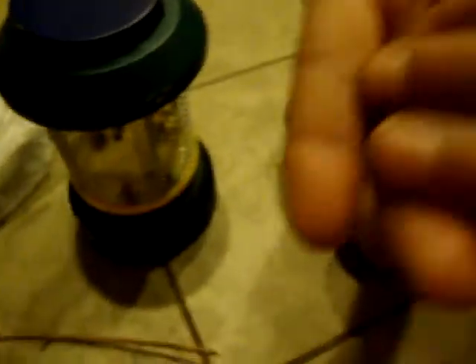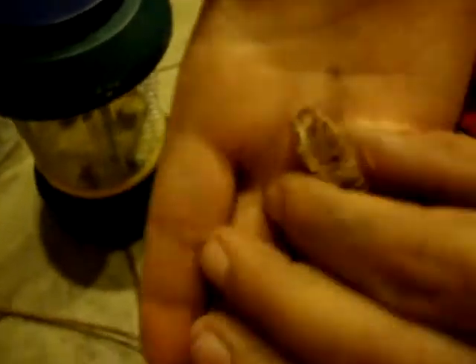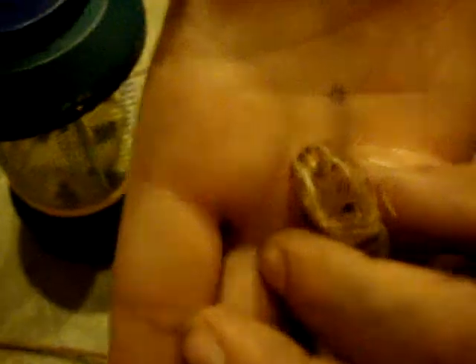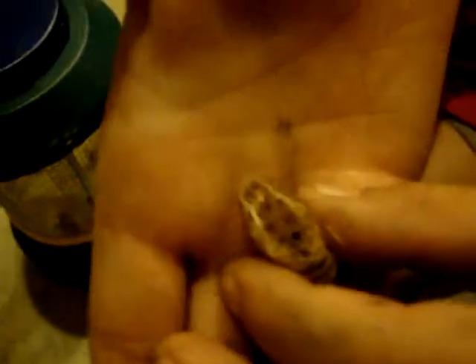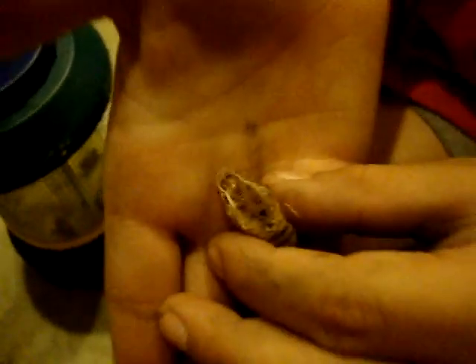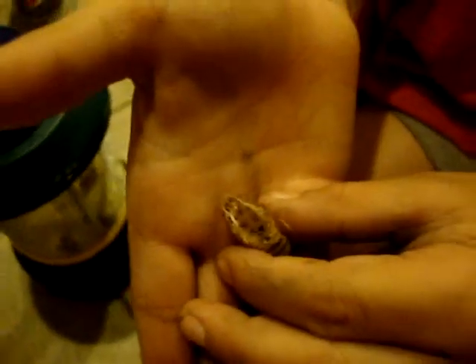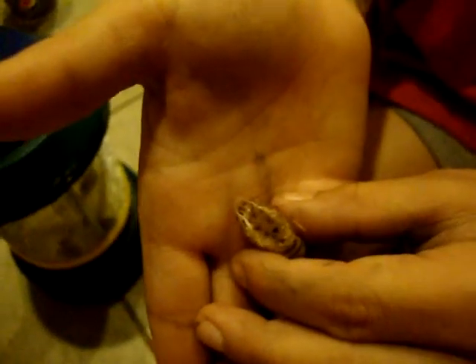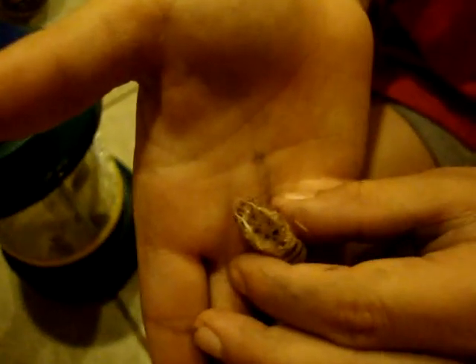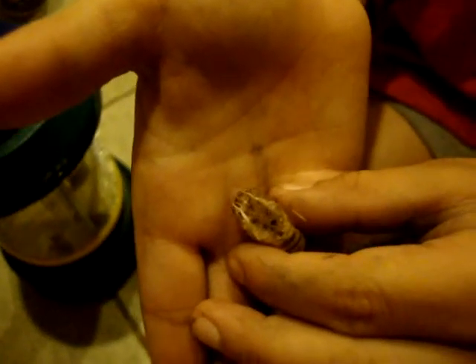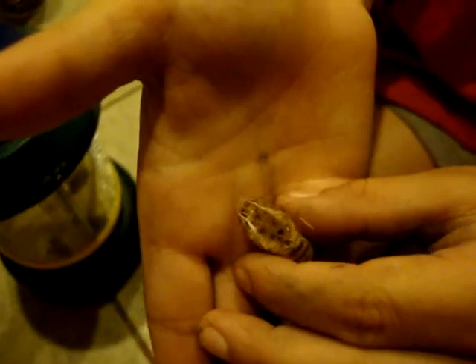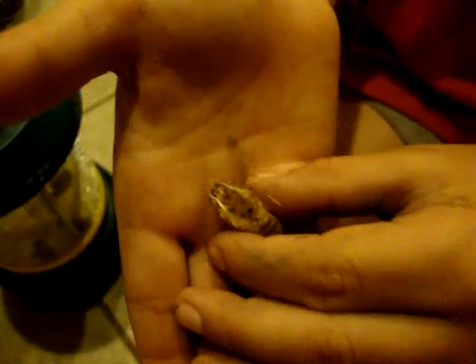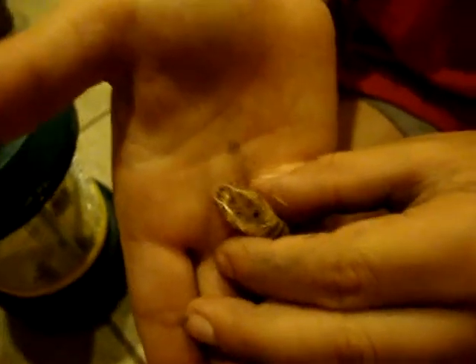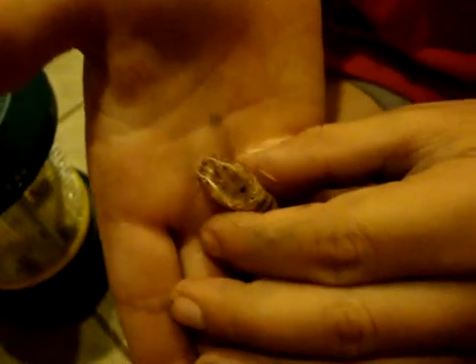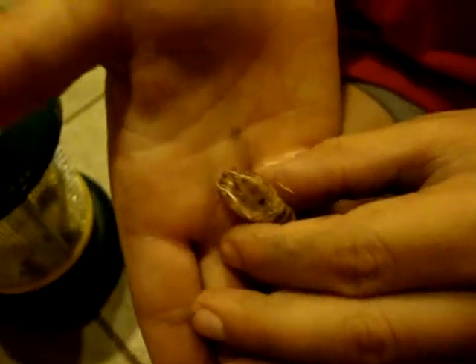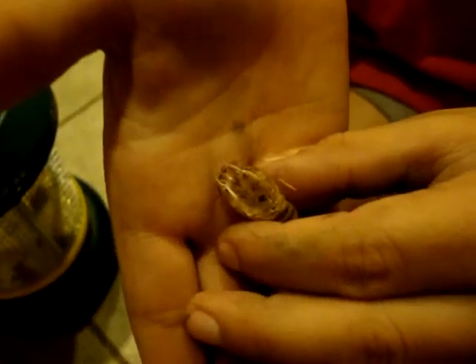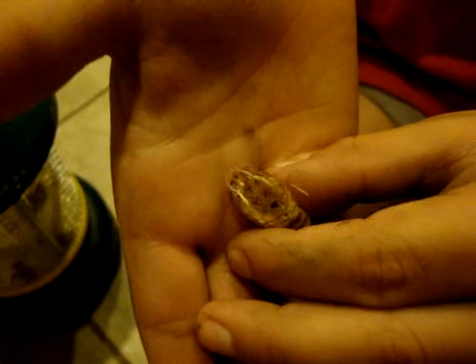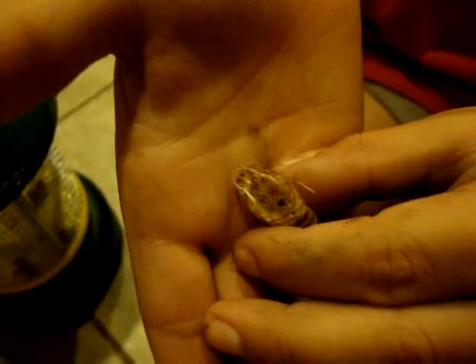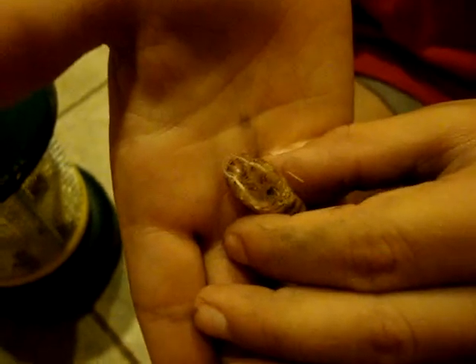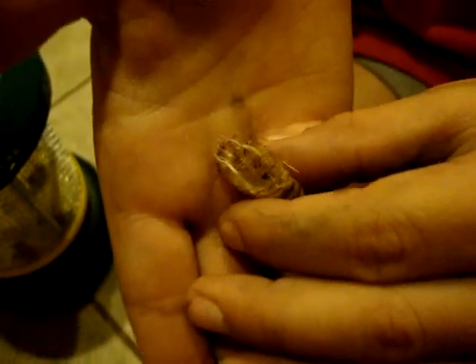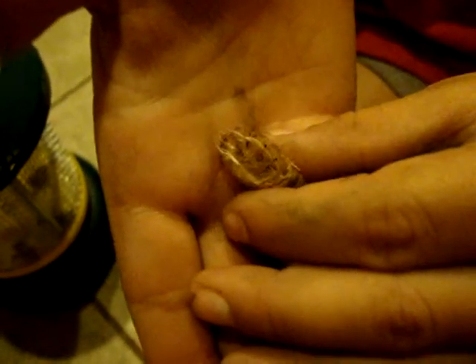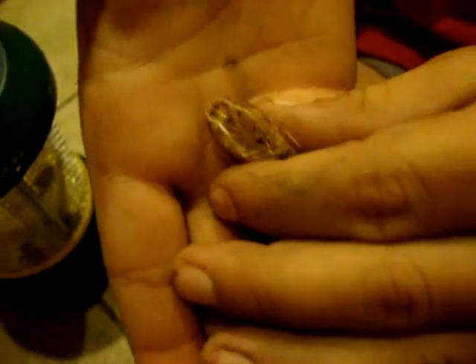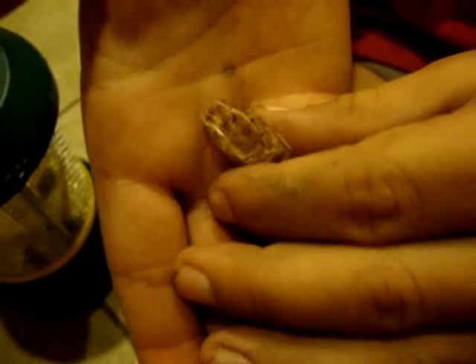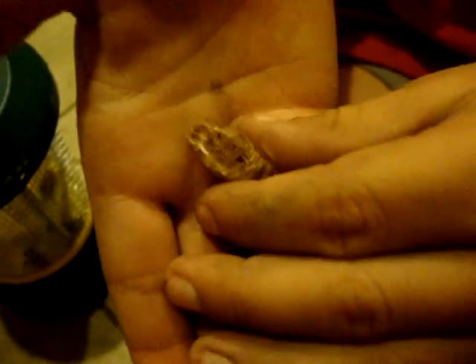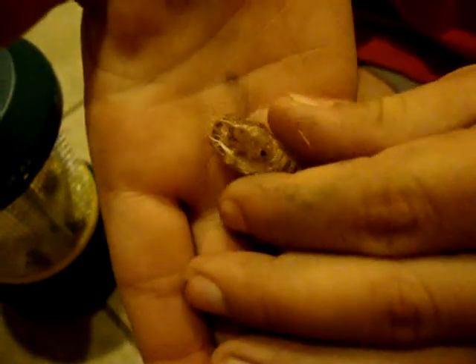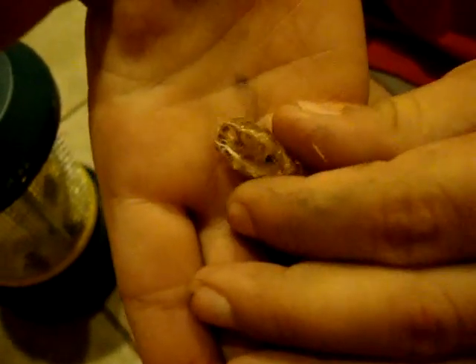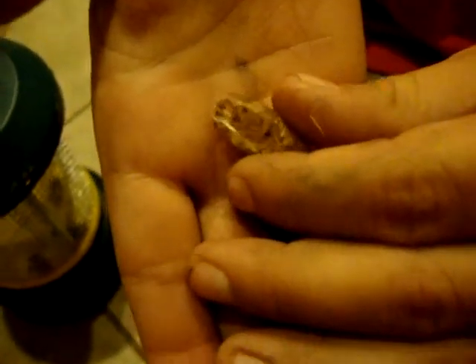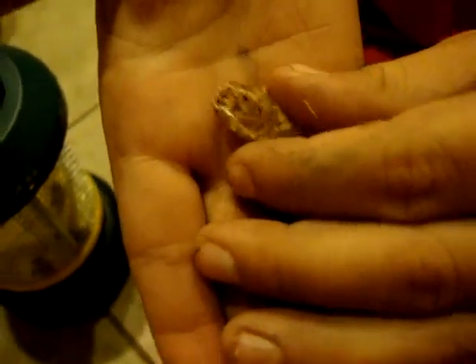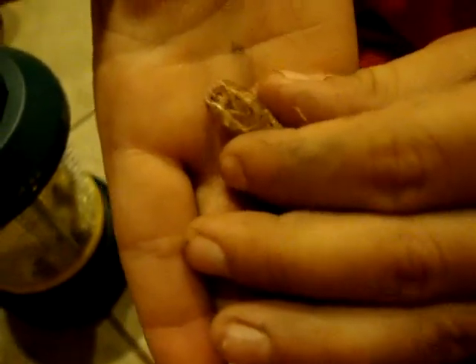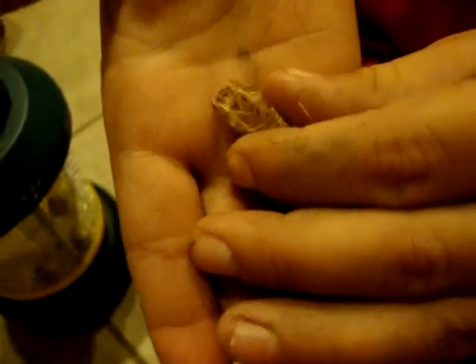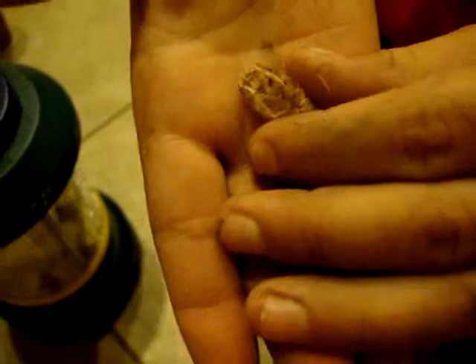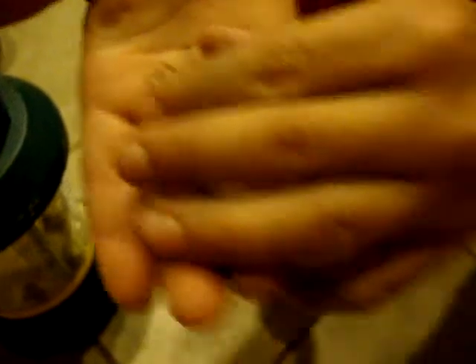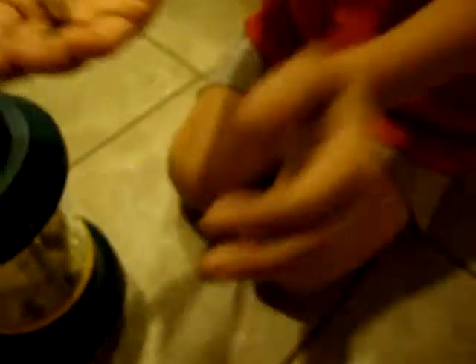So this is the shell right after they've hatched. And is it crunchy already or is it soft? It is soft. So I guess they dry out overnight. Cool.